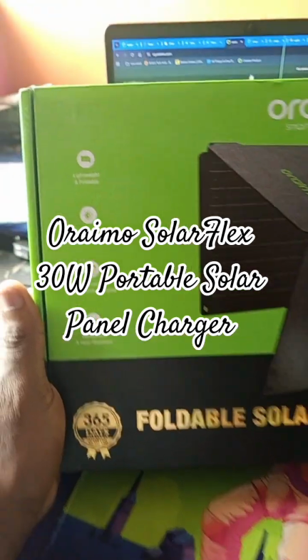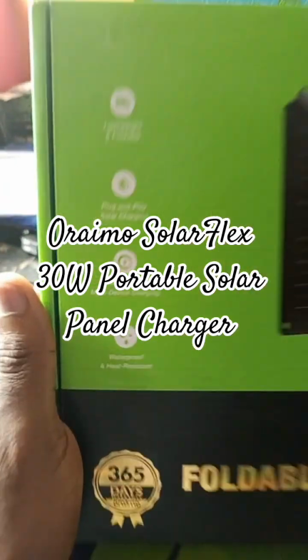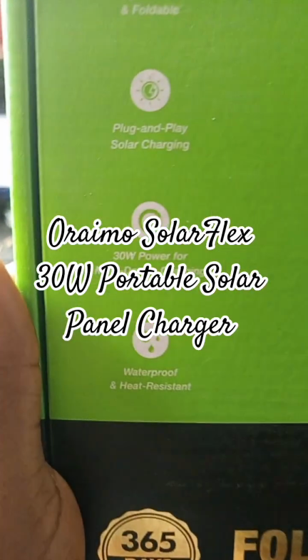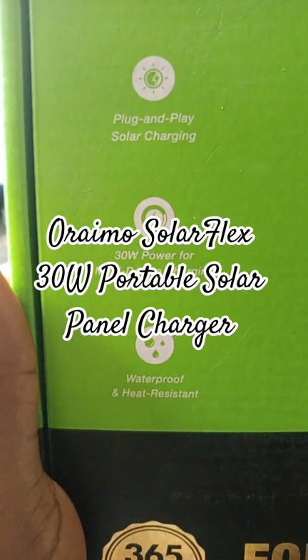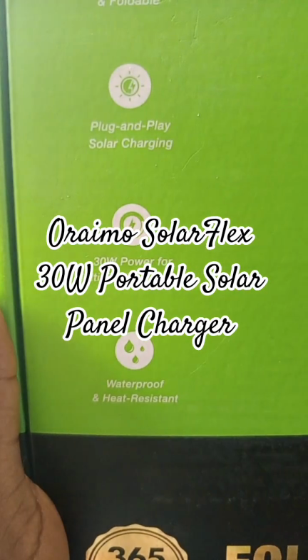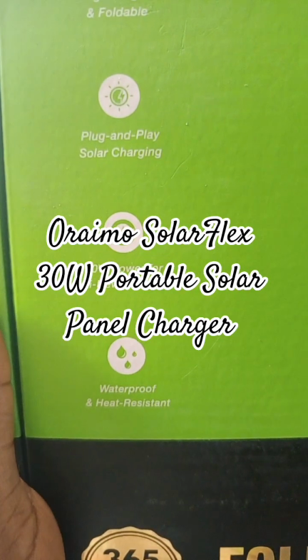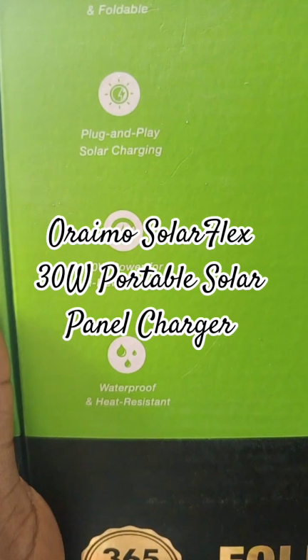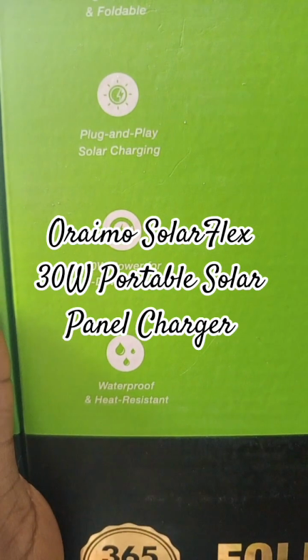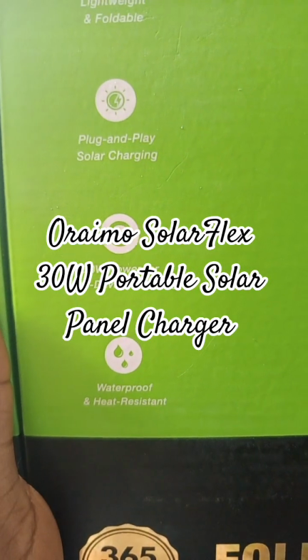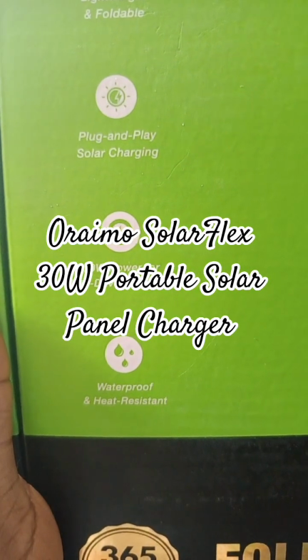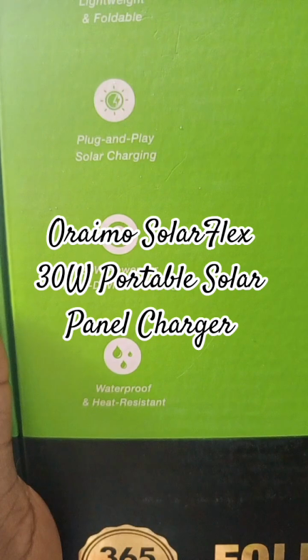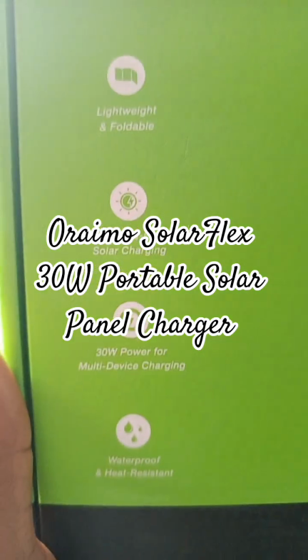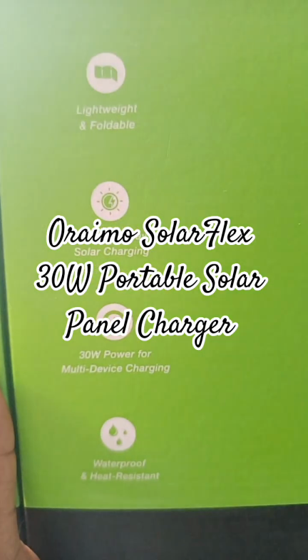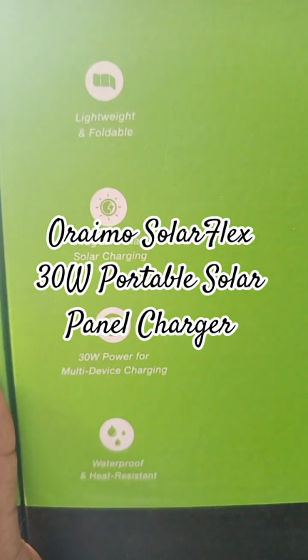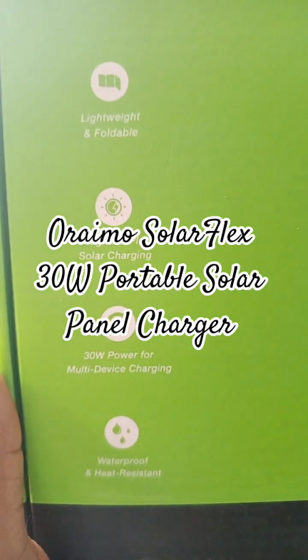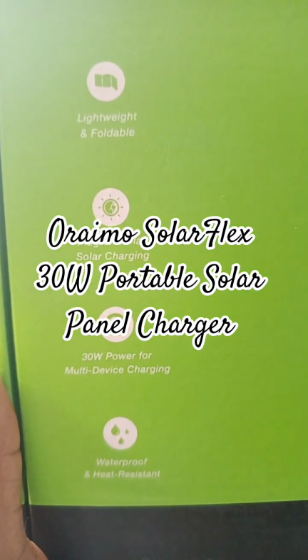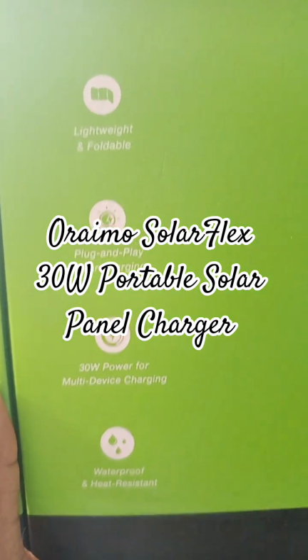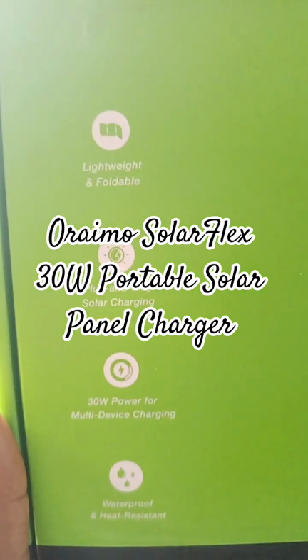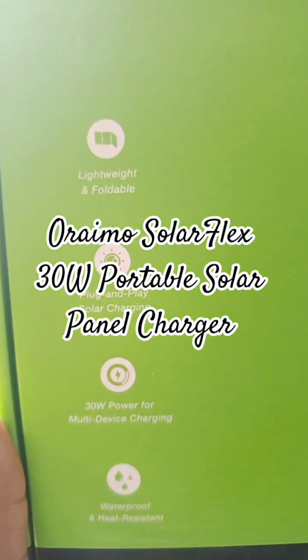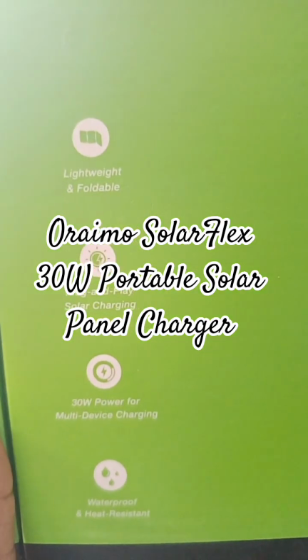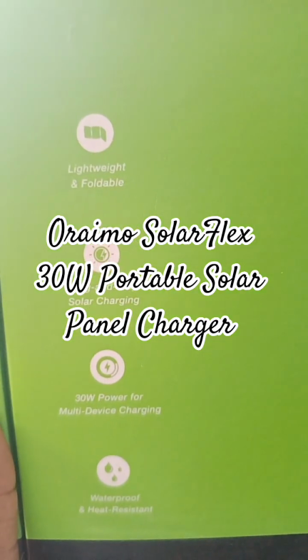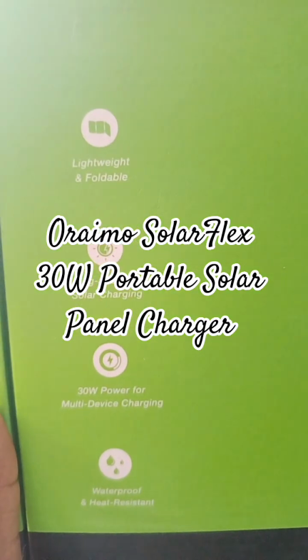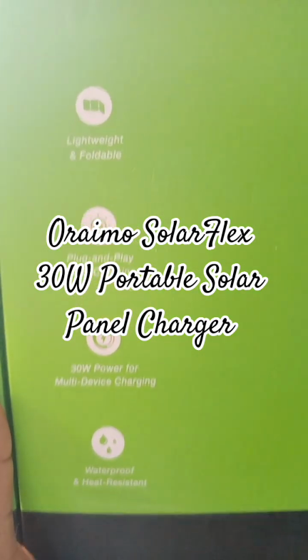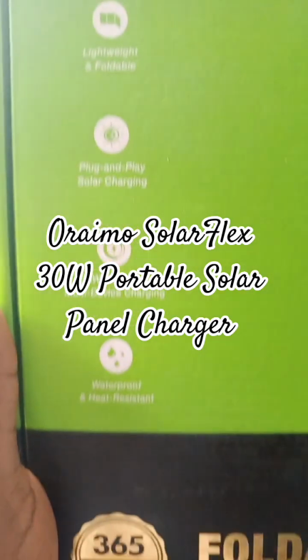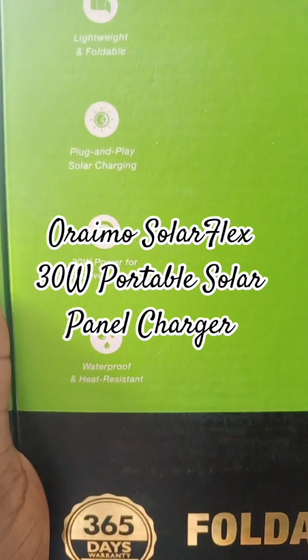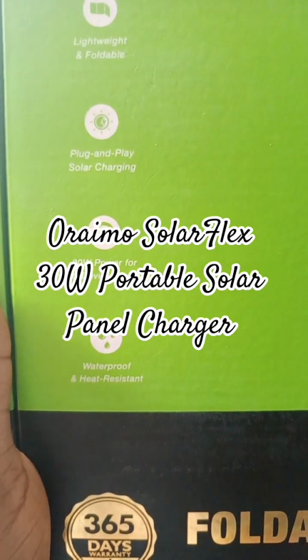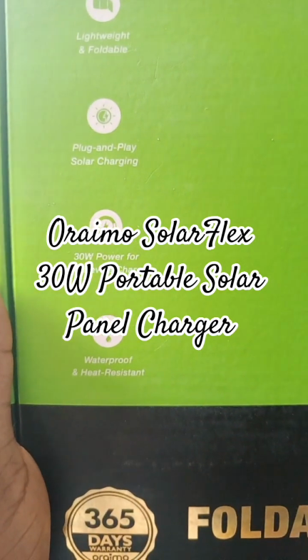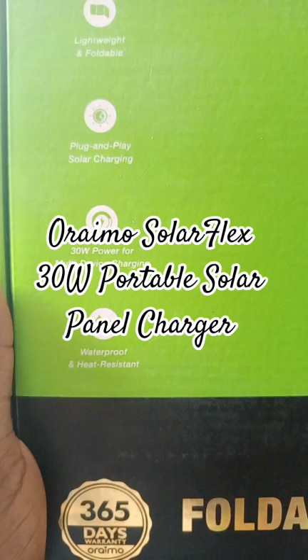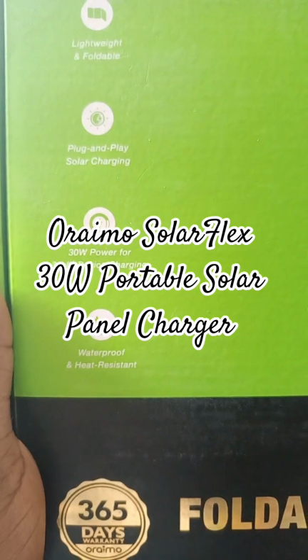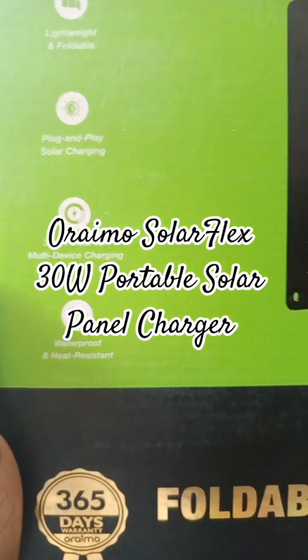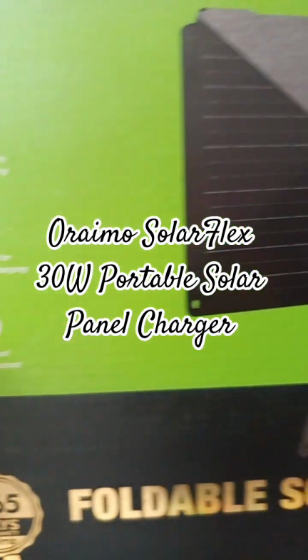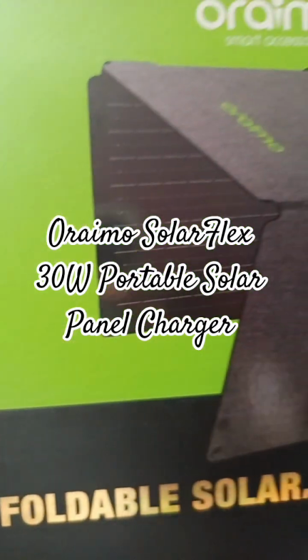It comes with 30 watts power for multi-device charging. Plug and play solar charging. It is lightweight and foldable. And it is waterproof and heat resistant.